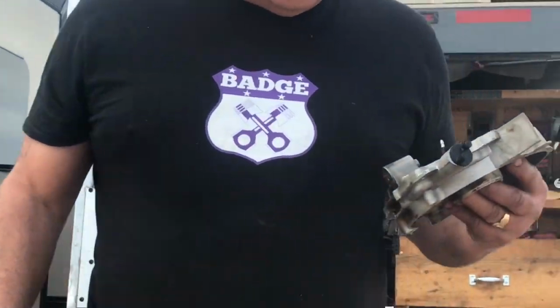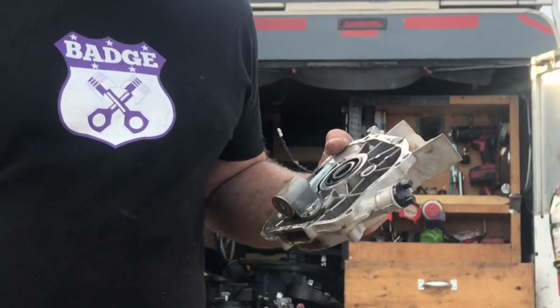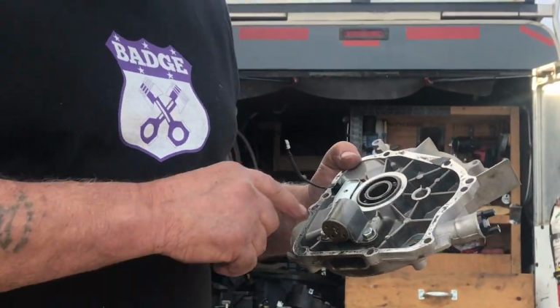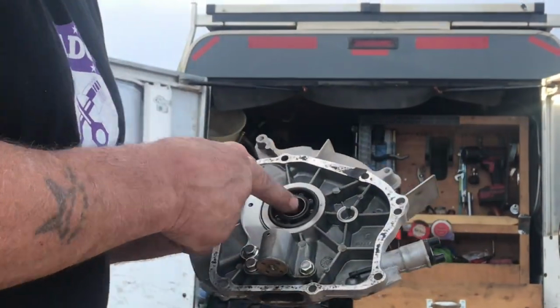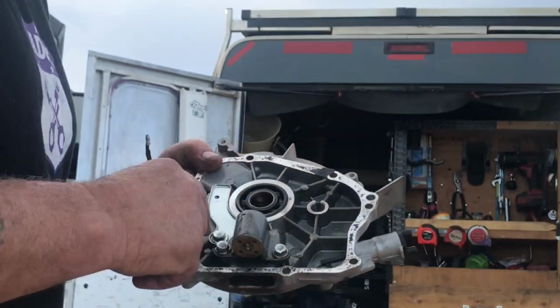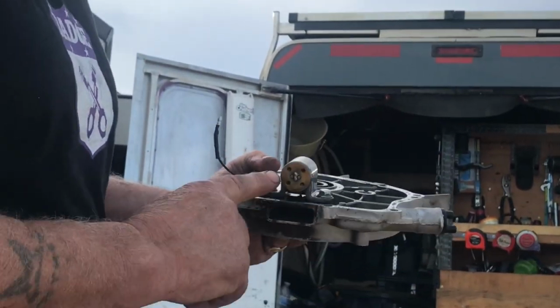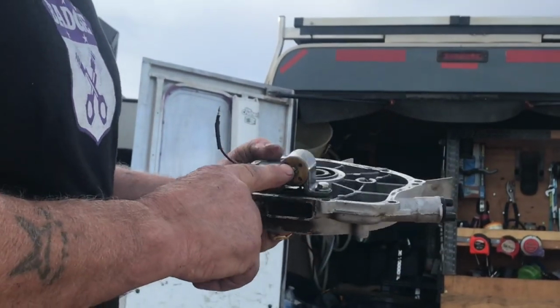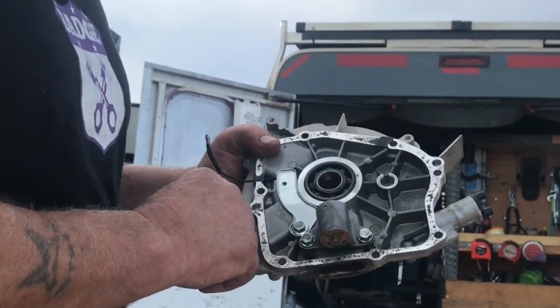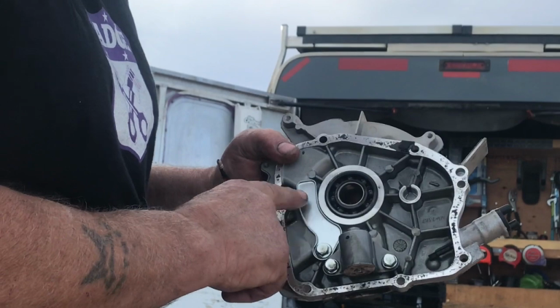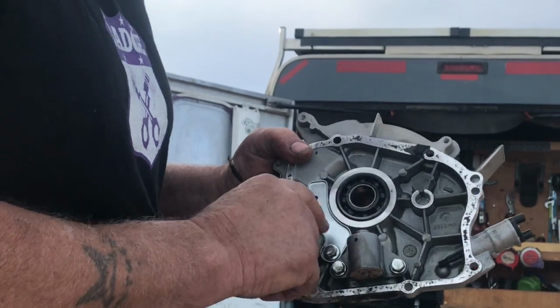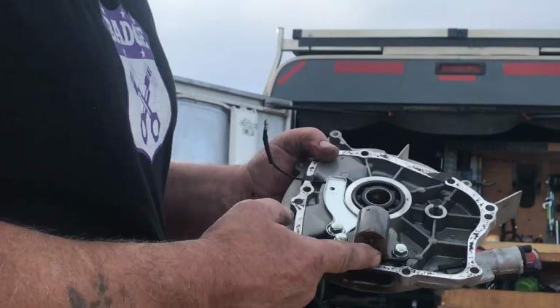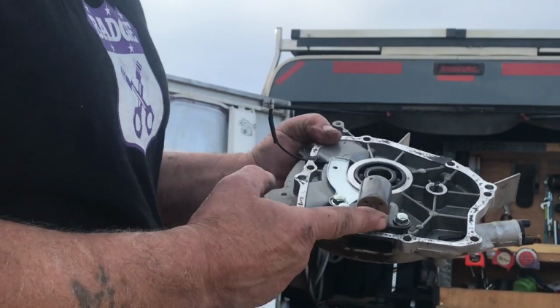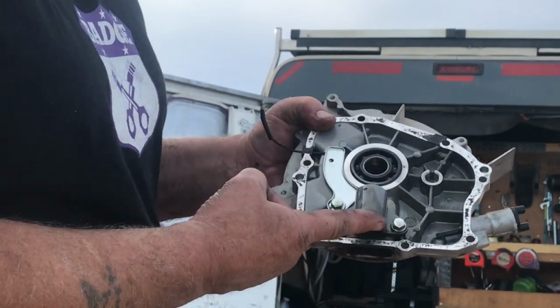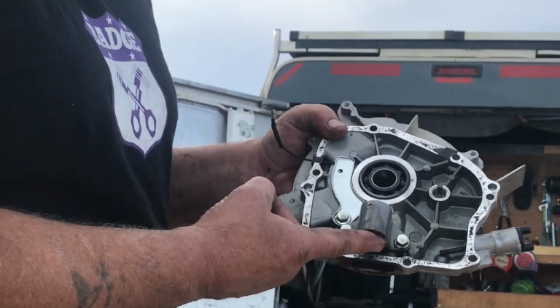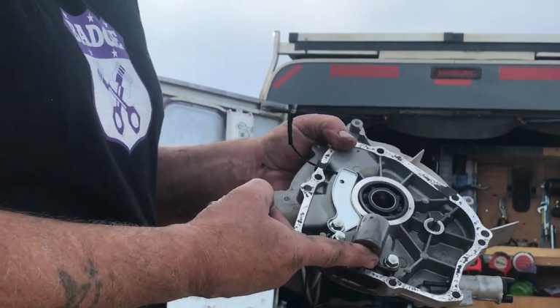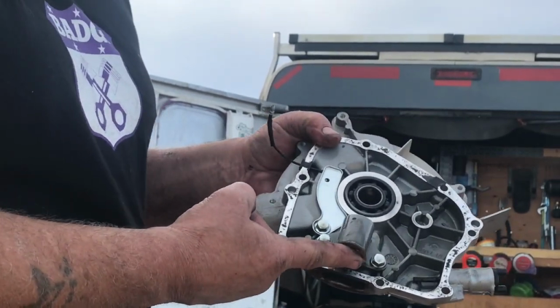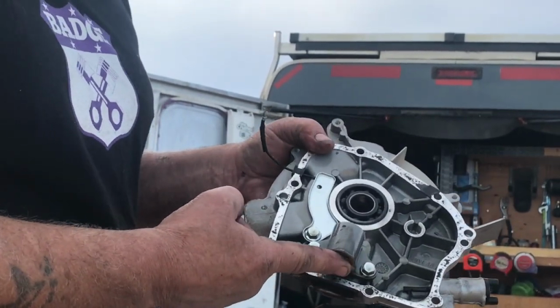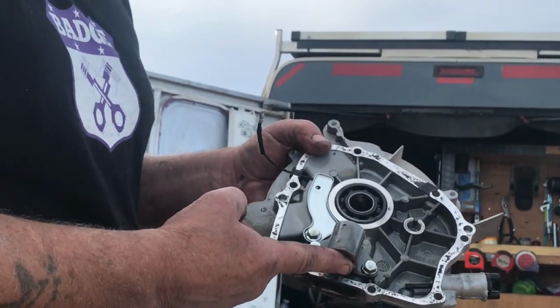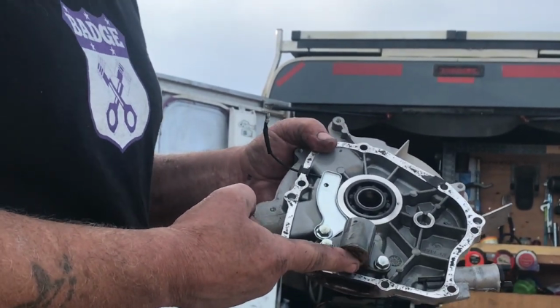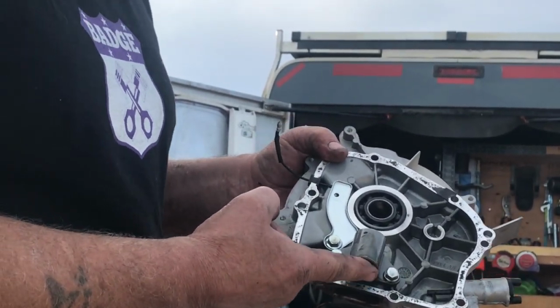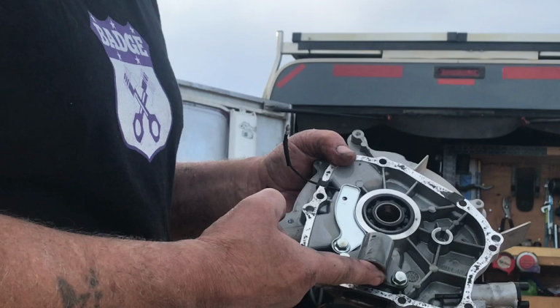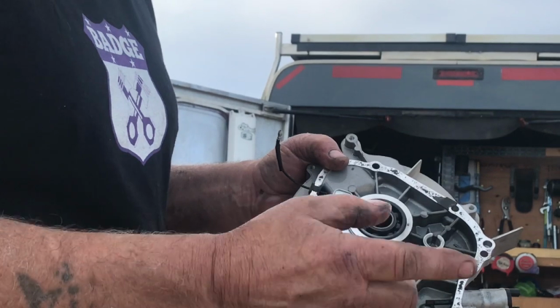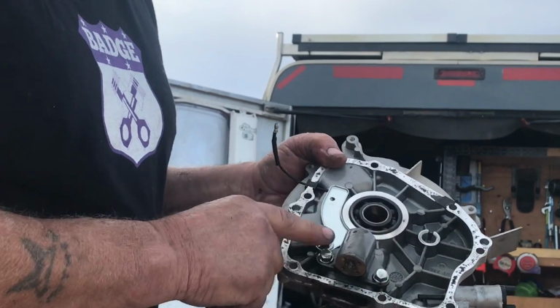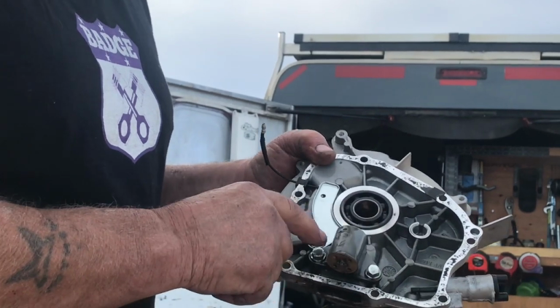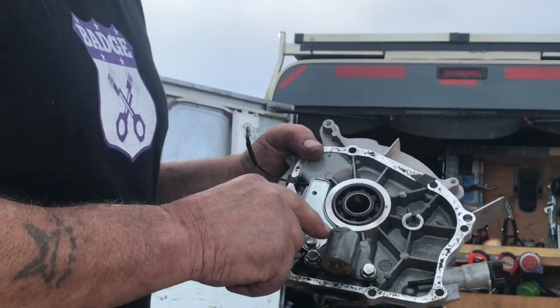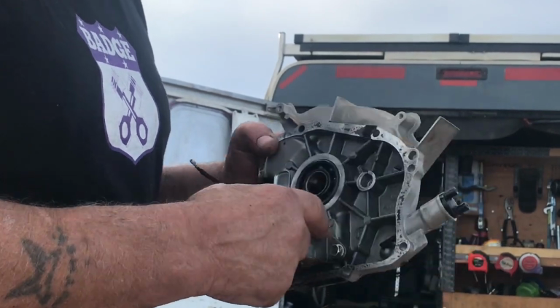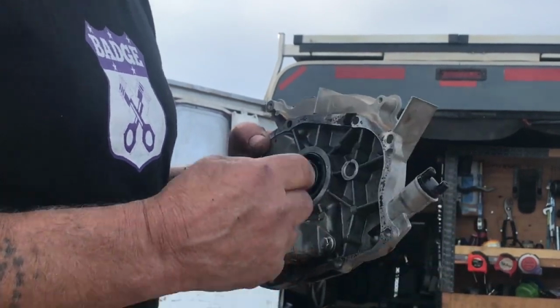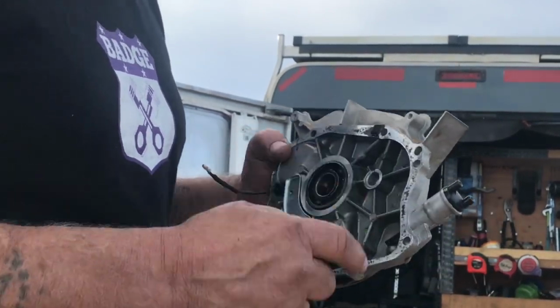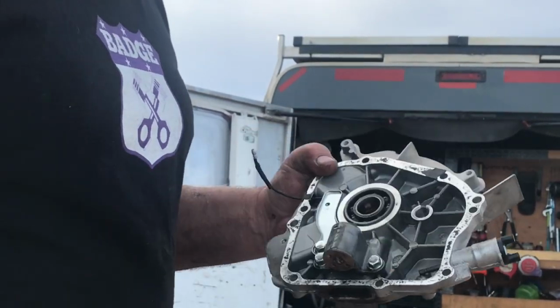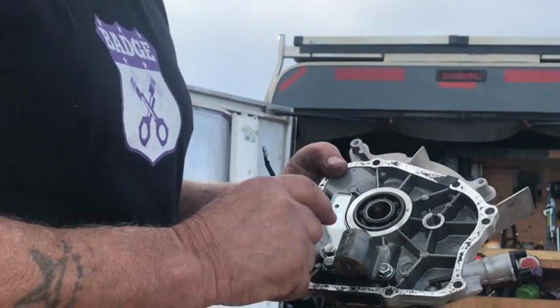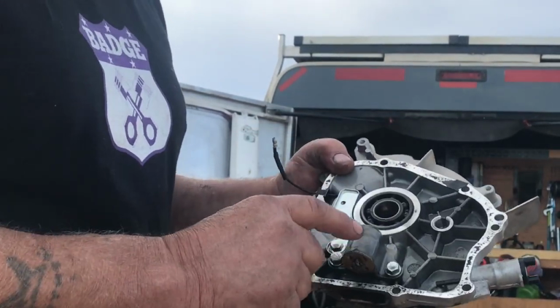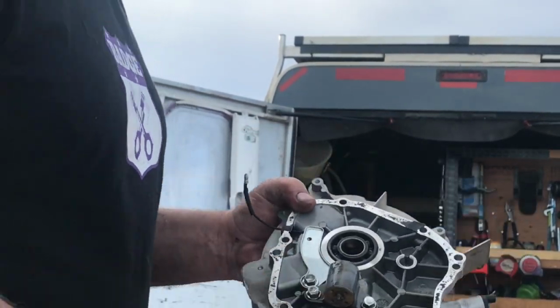Here is the oil sensor. It comes down here and it has to have oil underneath it to sense it. If it's got no oil it'll run out, and that's what these holes are for so it'll go down in there. That's the oil sensor.